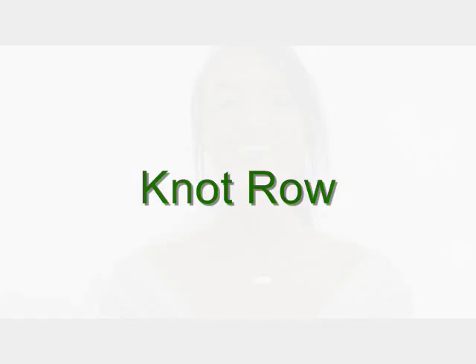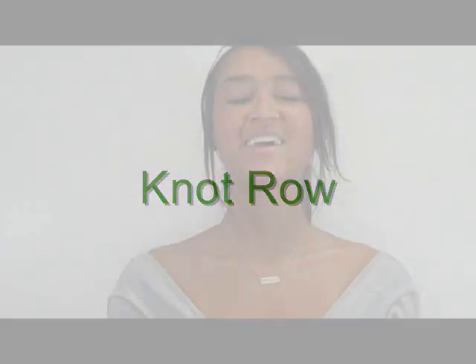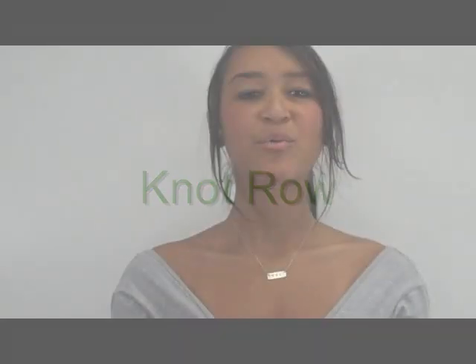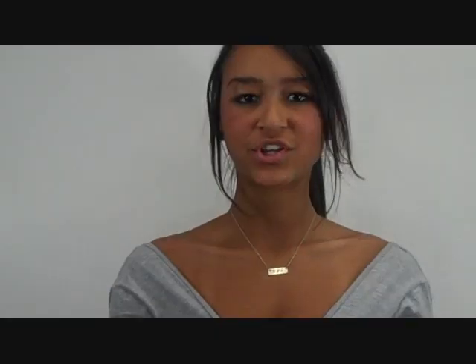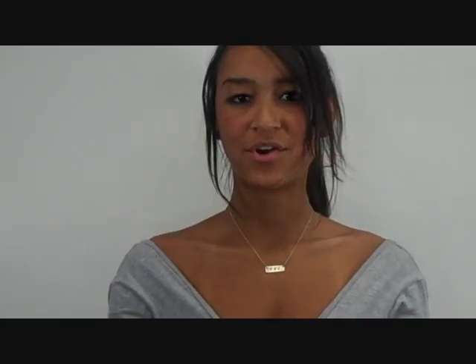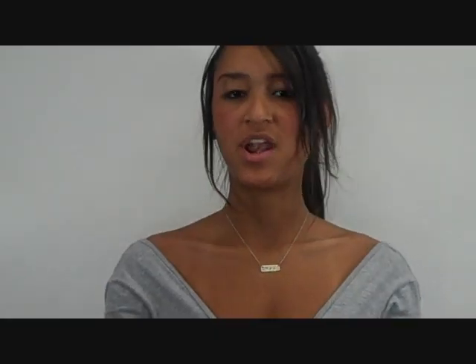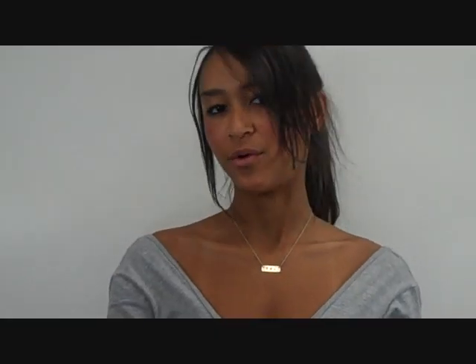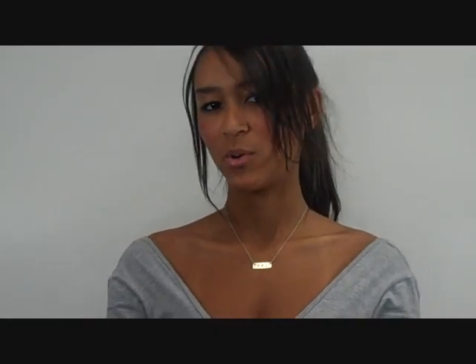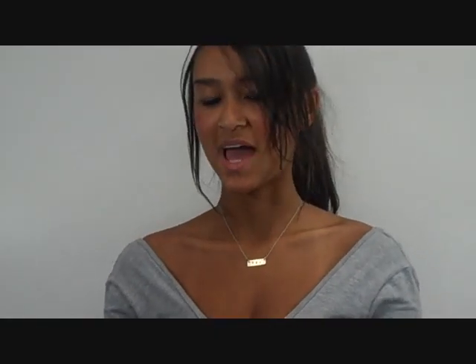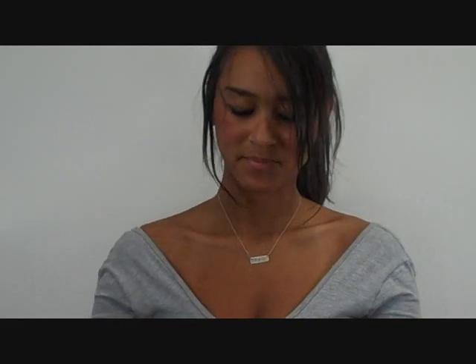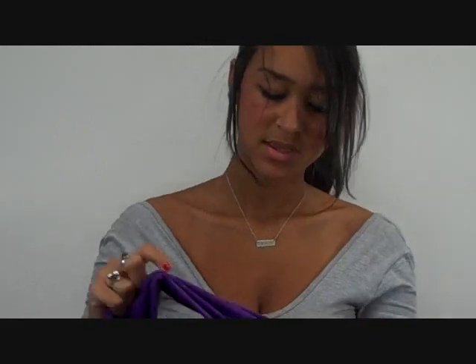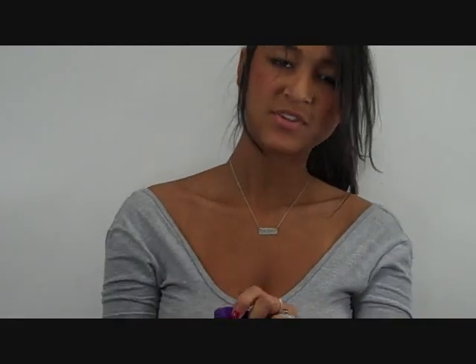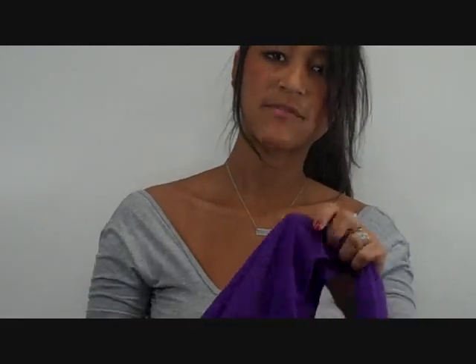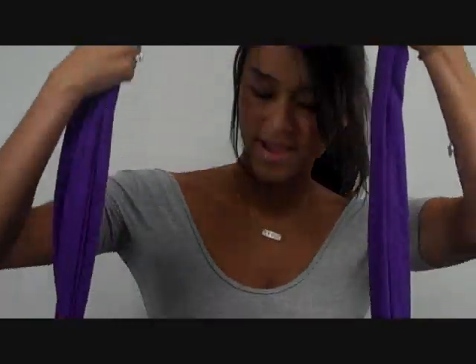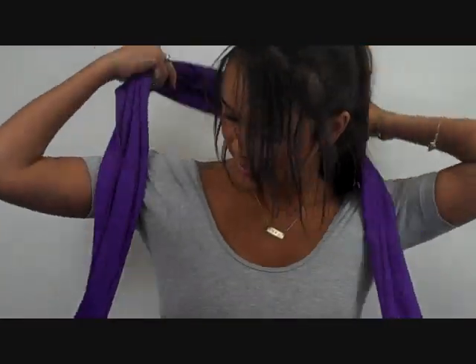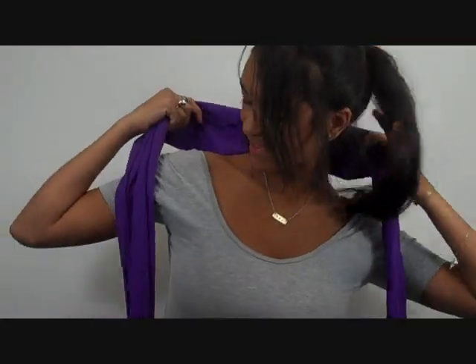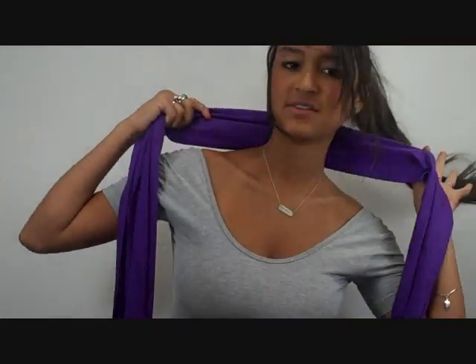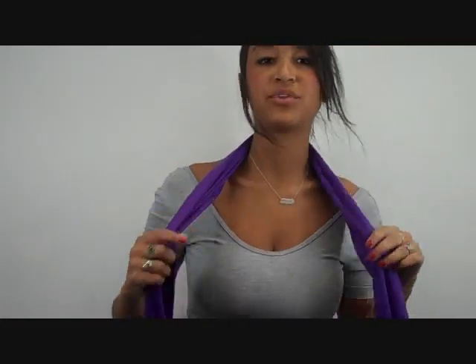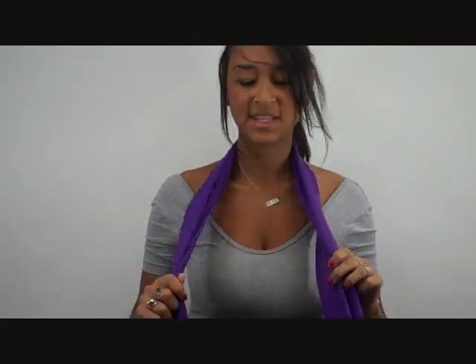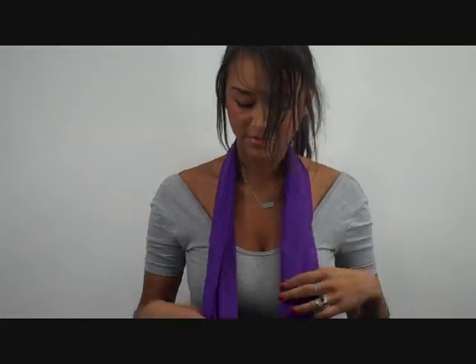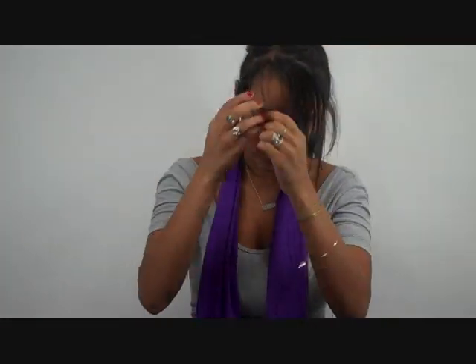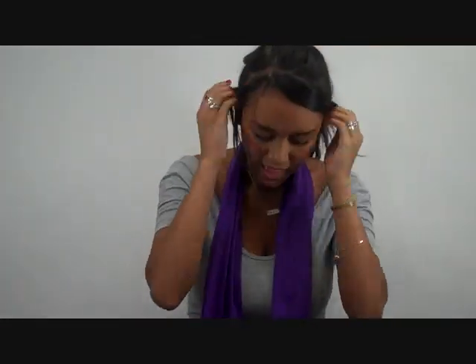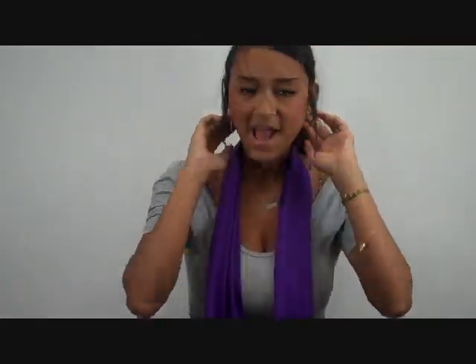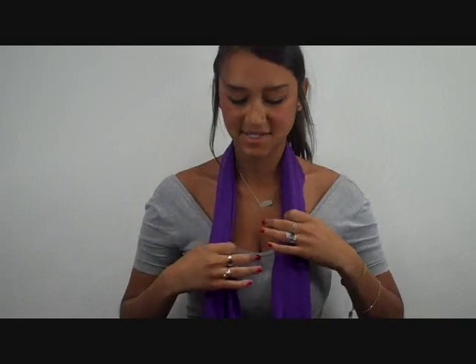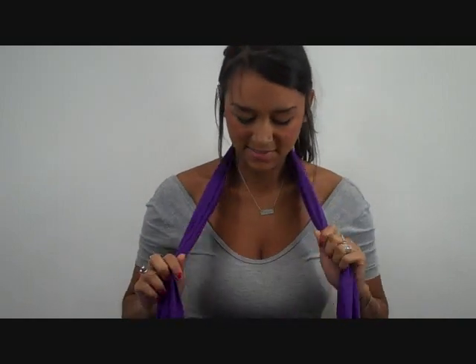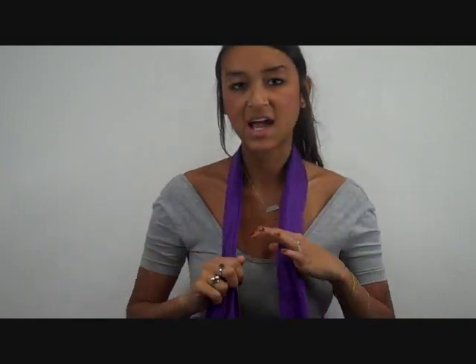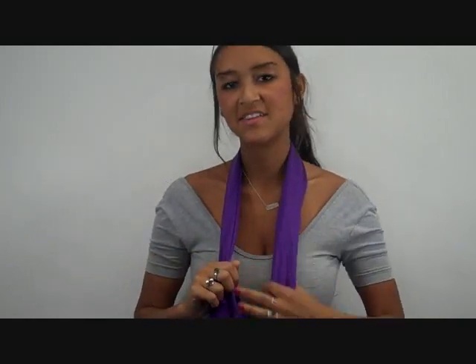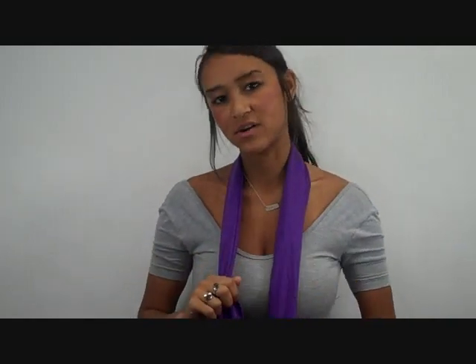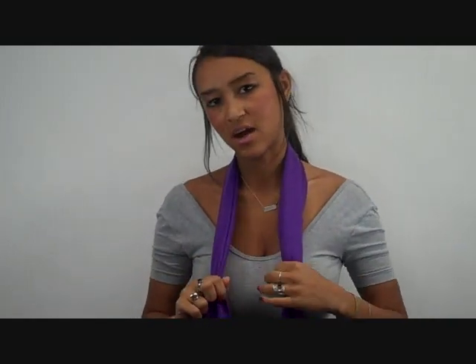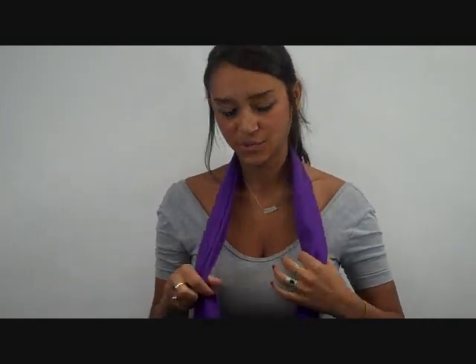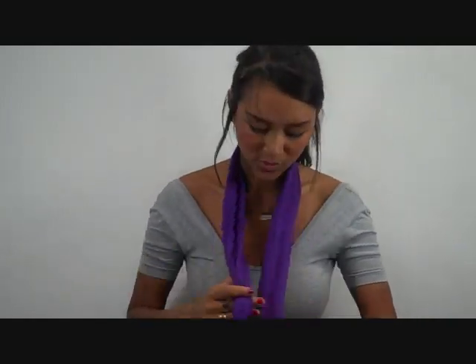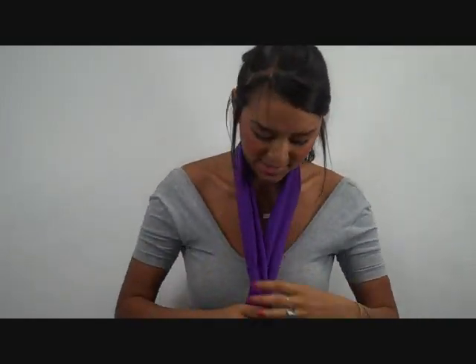Hey, I'm going to show you how to do a knot row tie. Put the scarf around the back of your neck like that so both ends hang down in front, and simply tie the scarf down into a few knots.